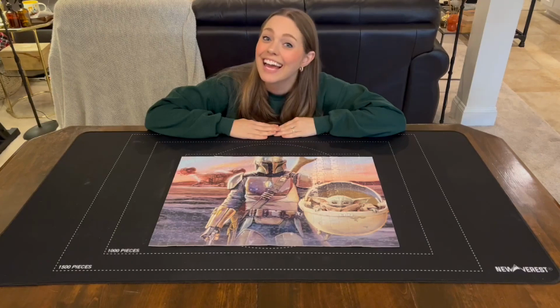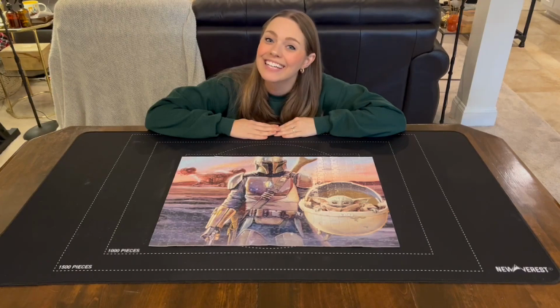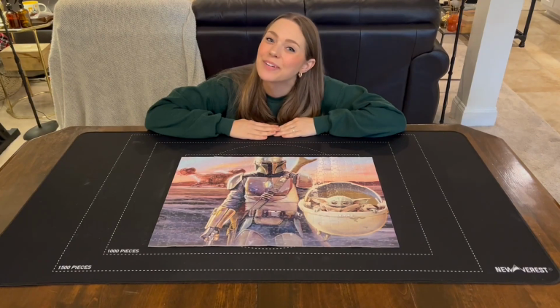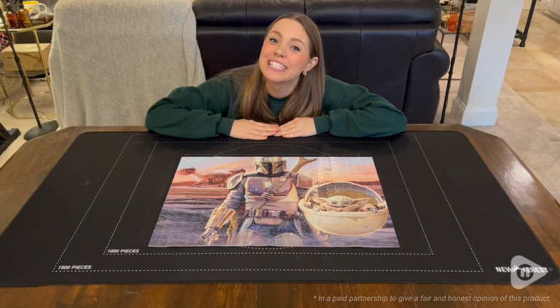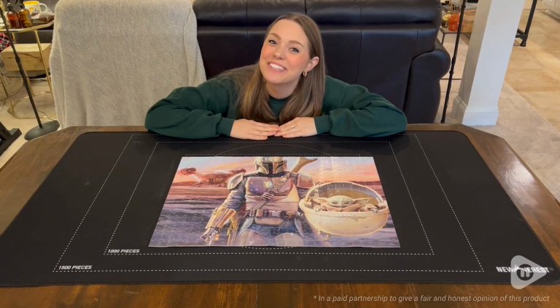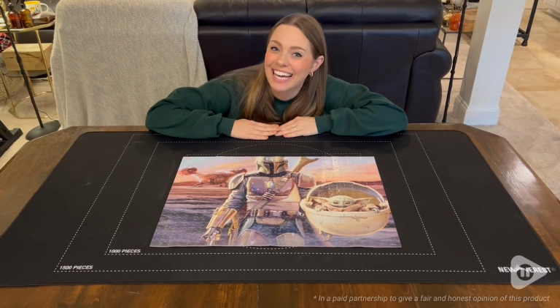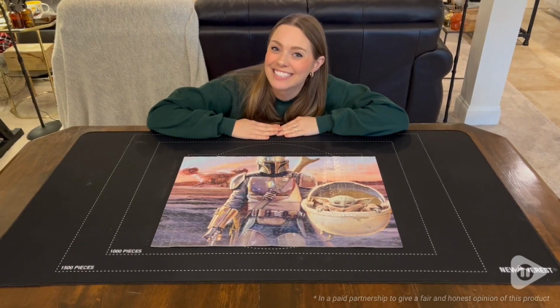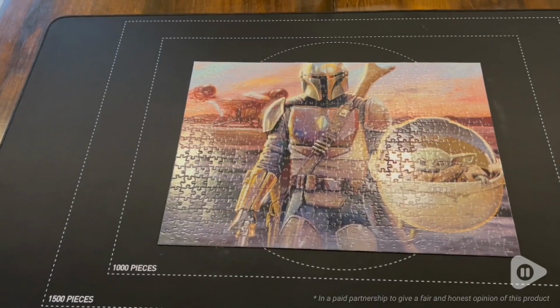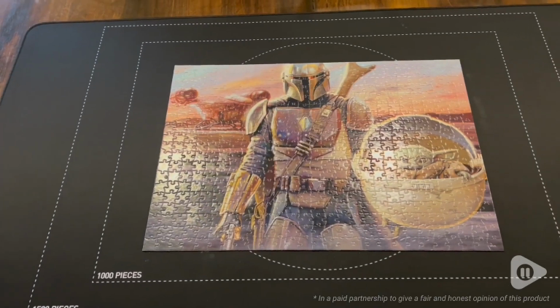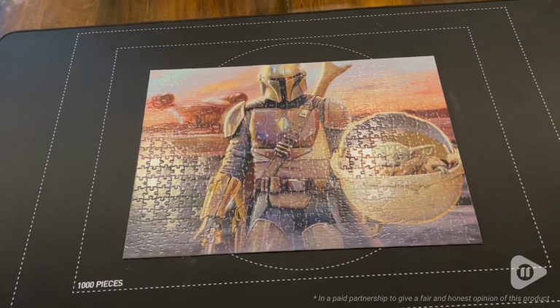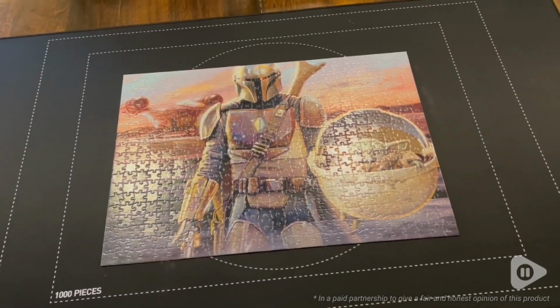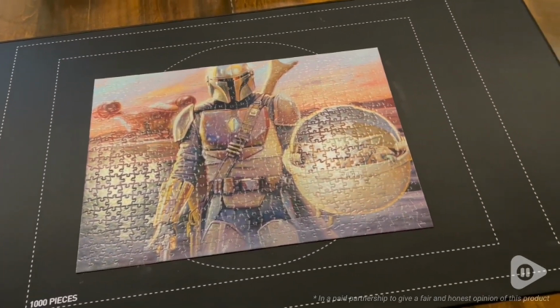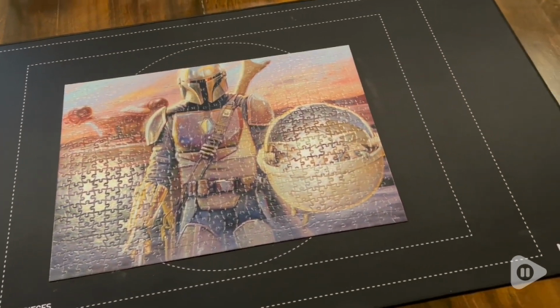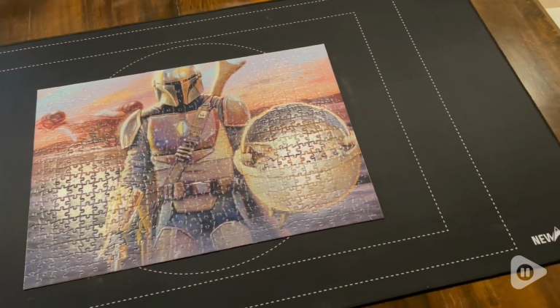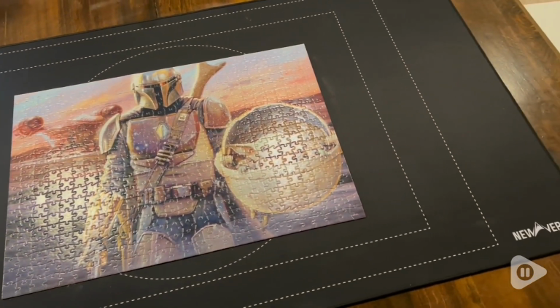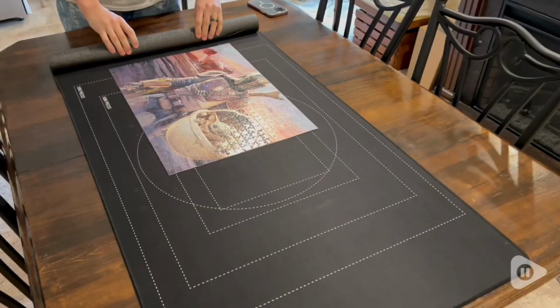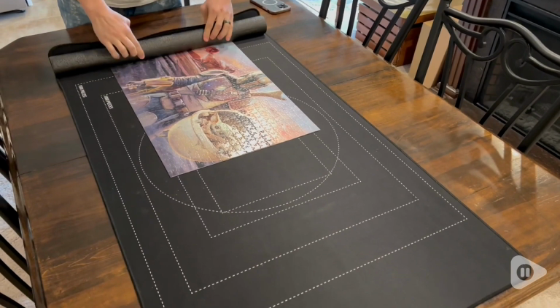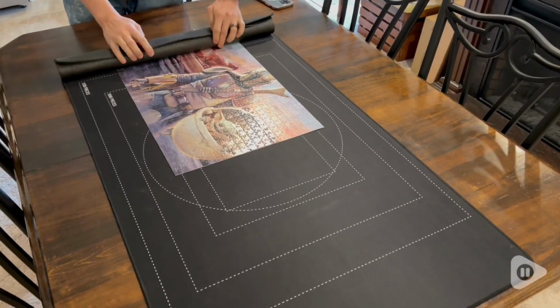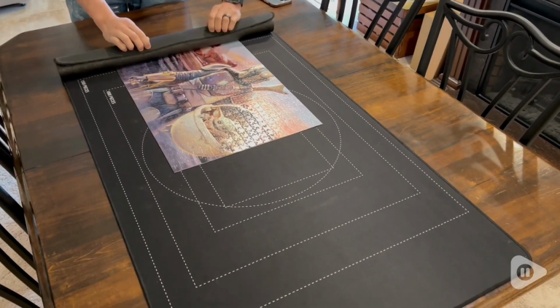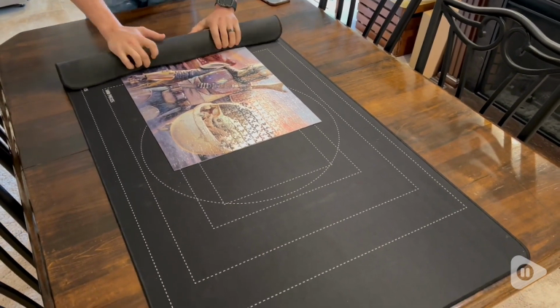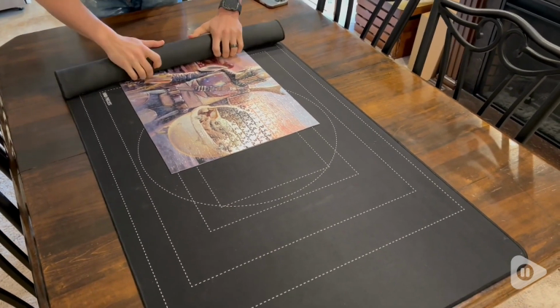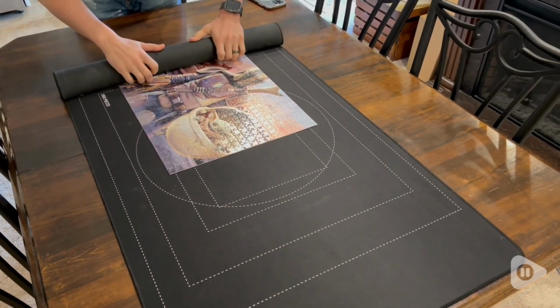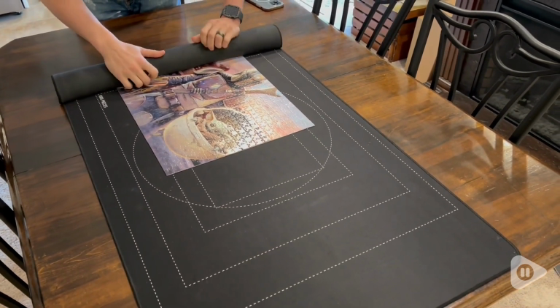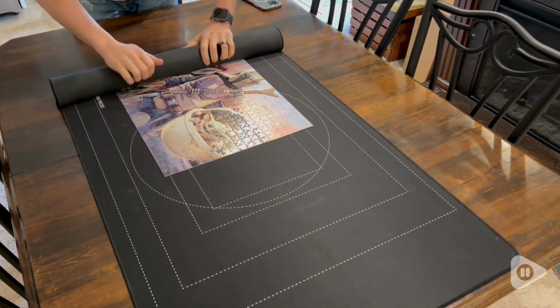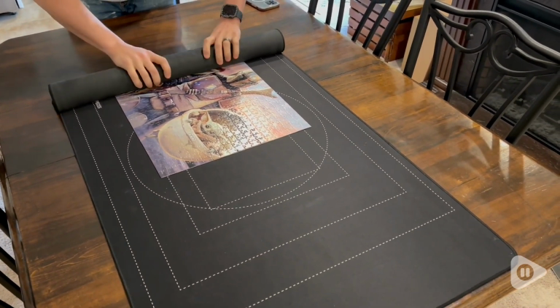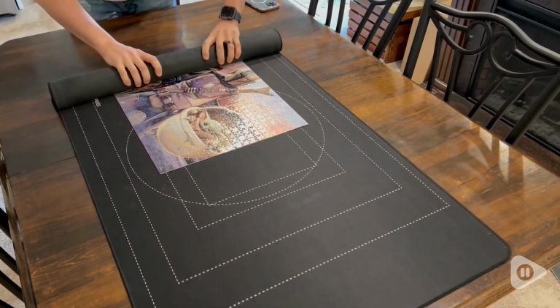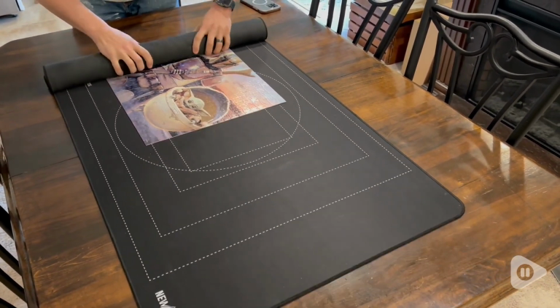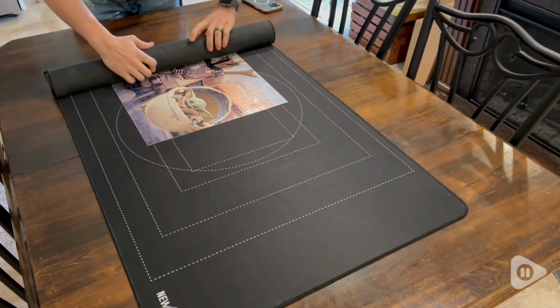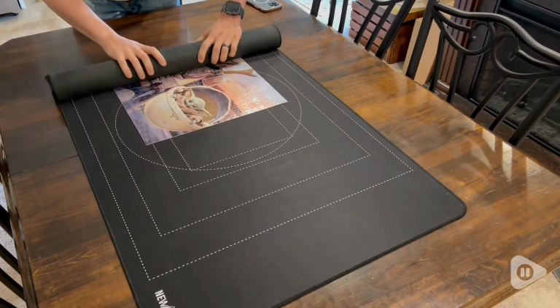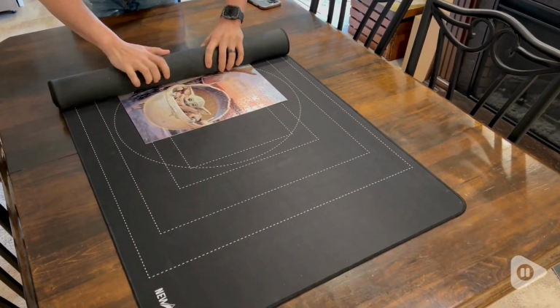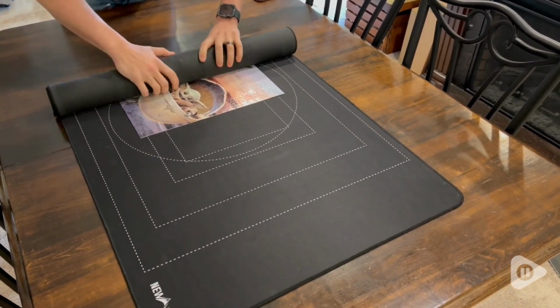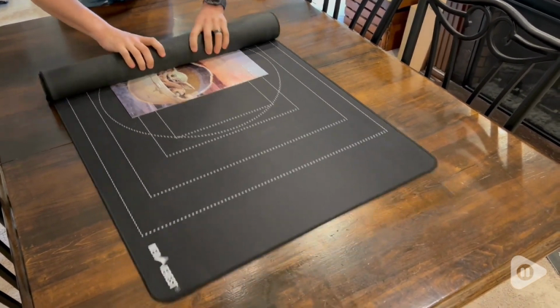Hey, it's Morgan with WTI. This roll-up puzzle mat from Nuvorist is absolutely incredible. I cannot get enough of this thing.